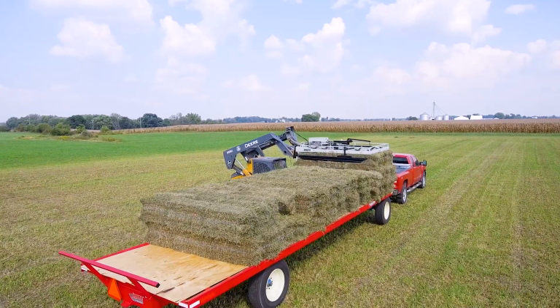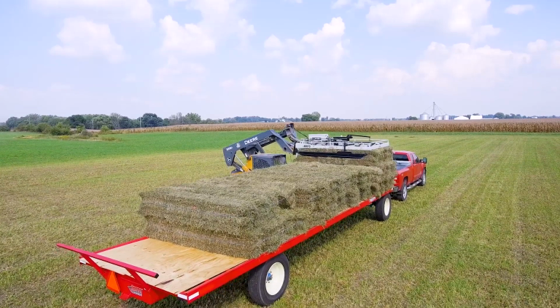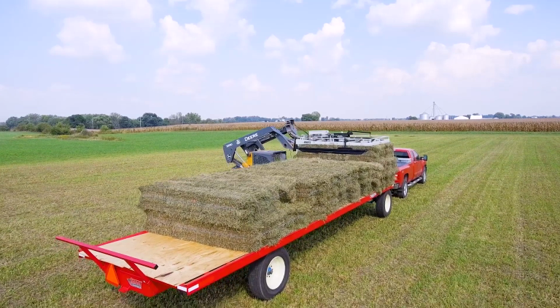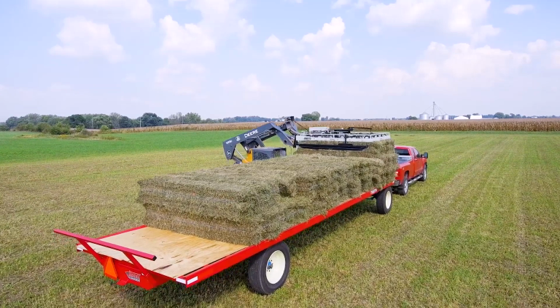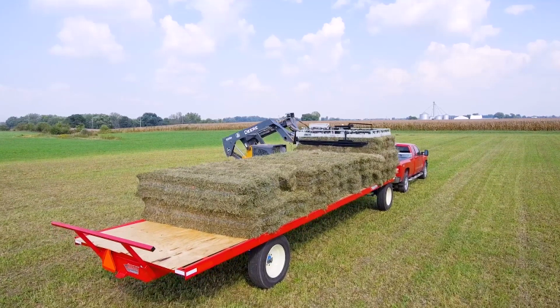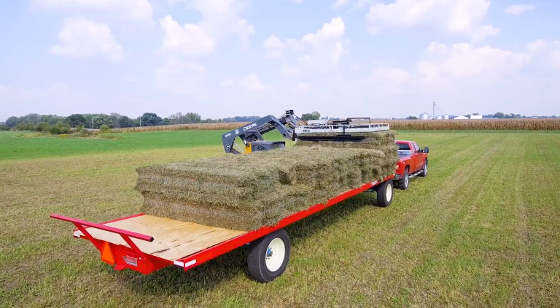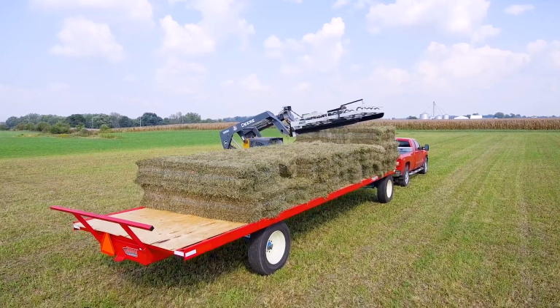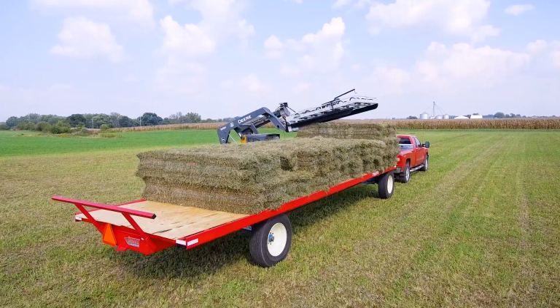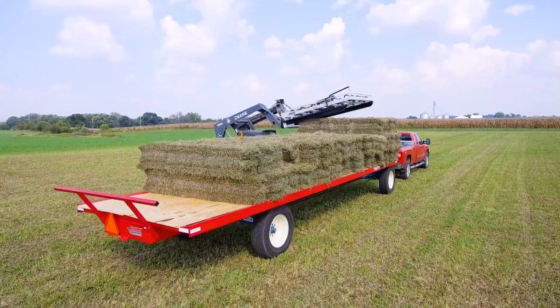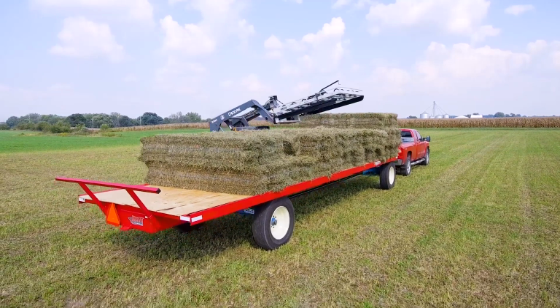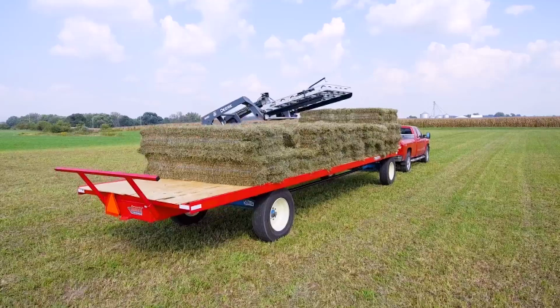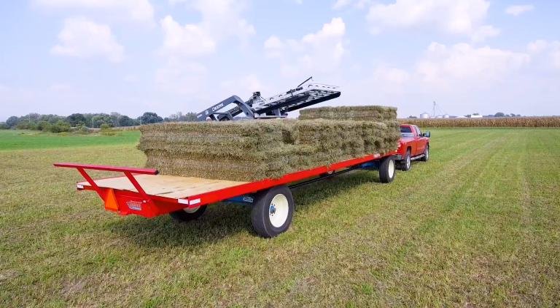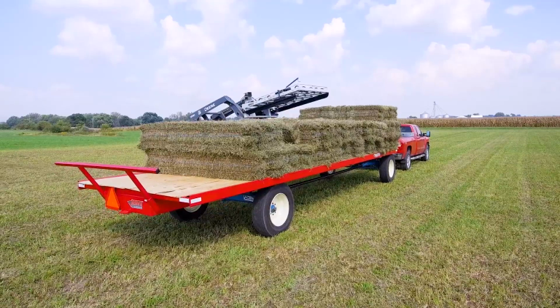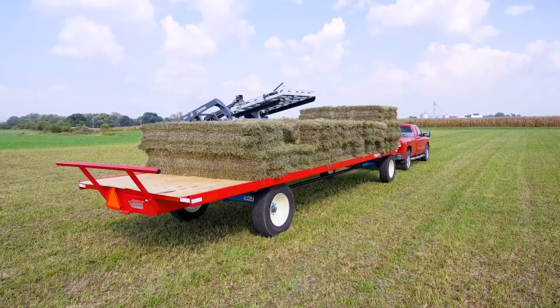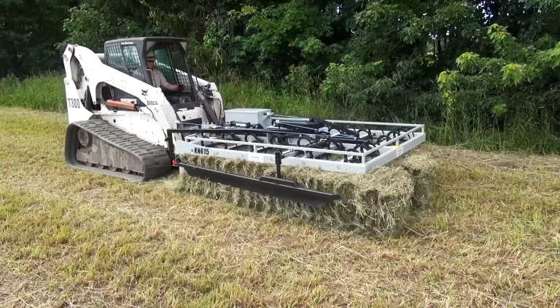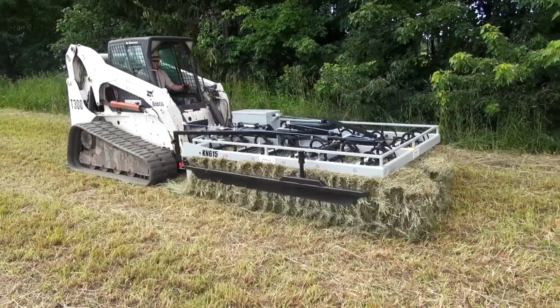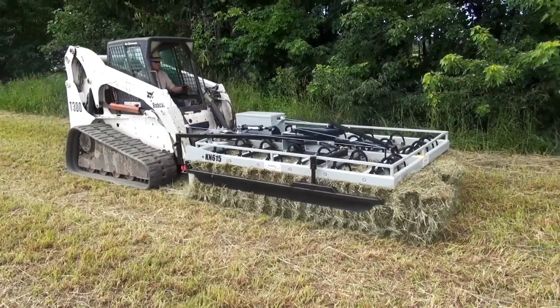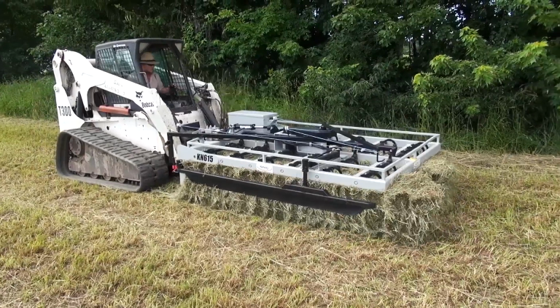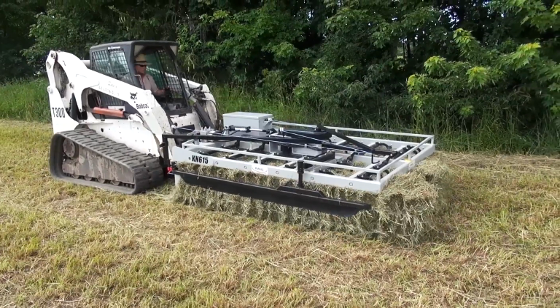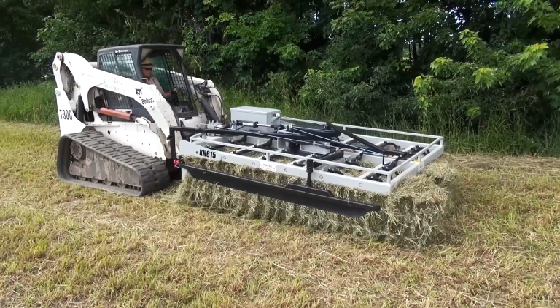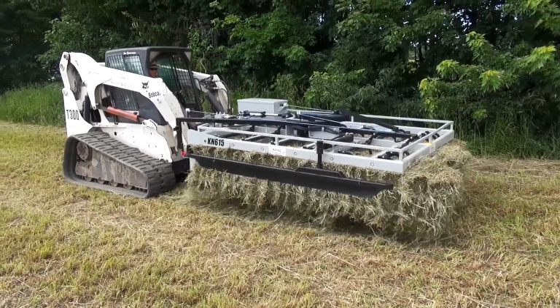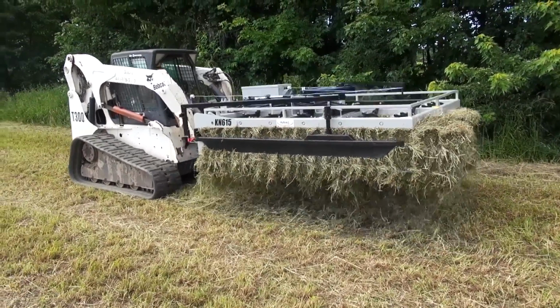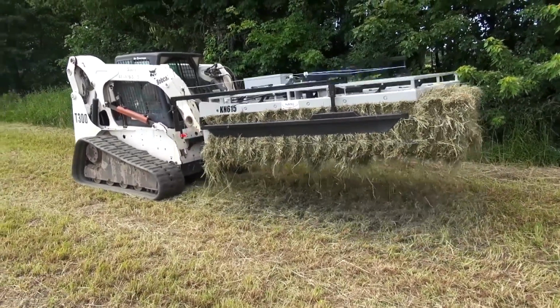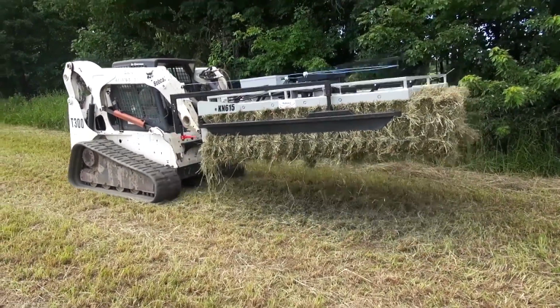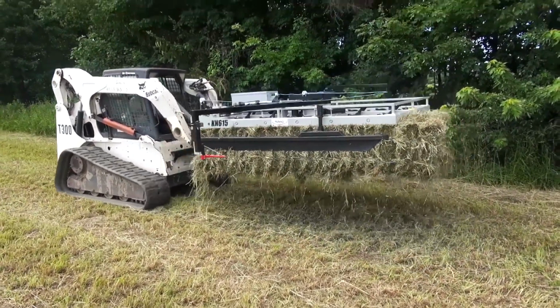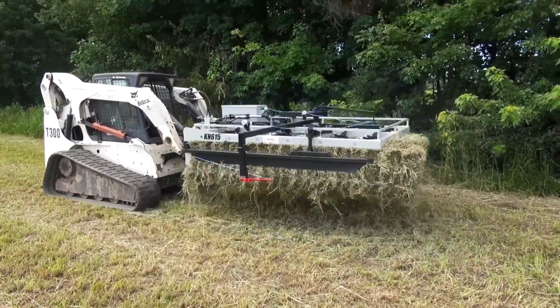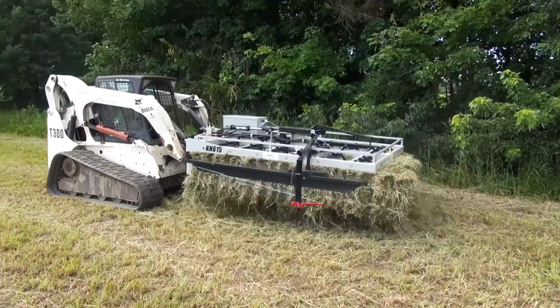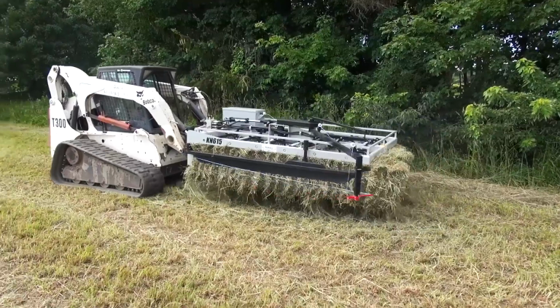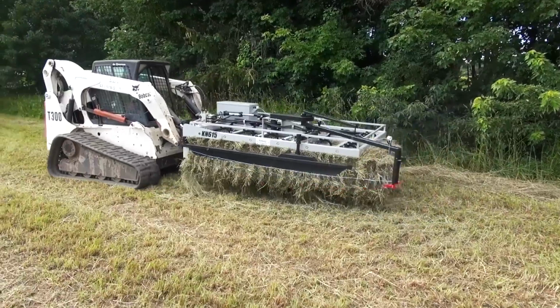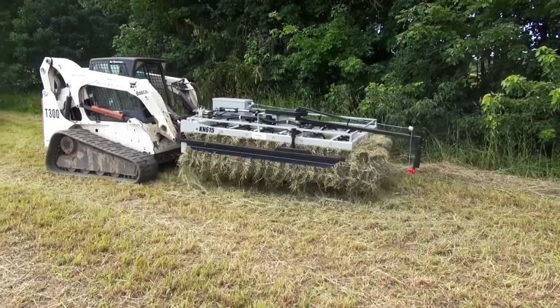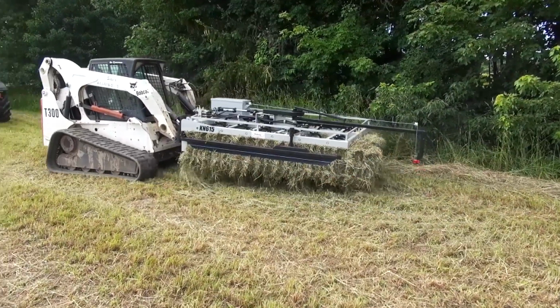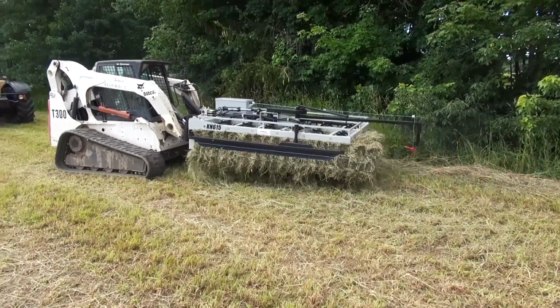Load an entire group of bales onto a truck or wagon using a Kuhn's grabber. To further secure bales for transportation and storage, use the Kuhn's exclusive tie grabber.